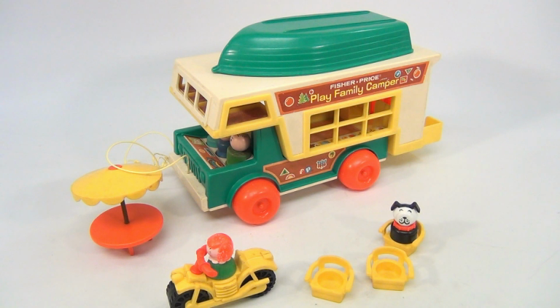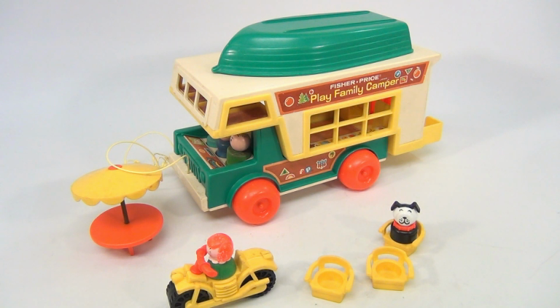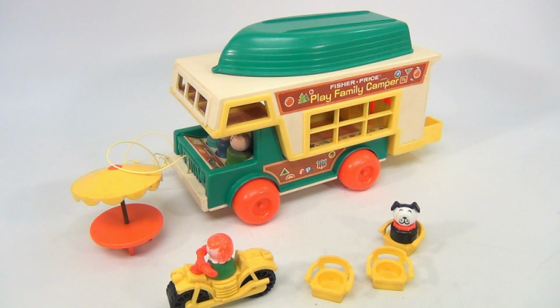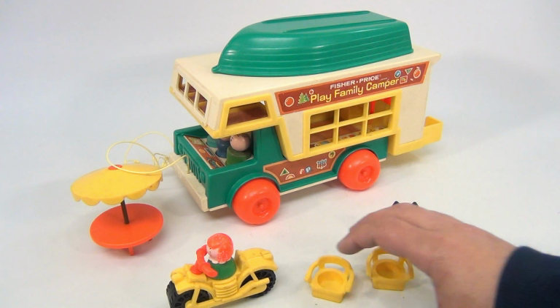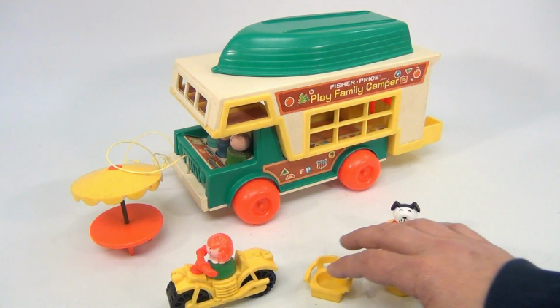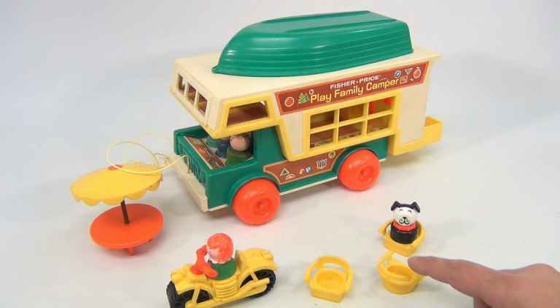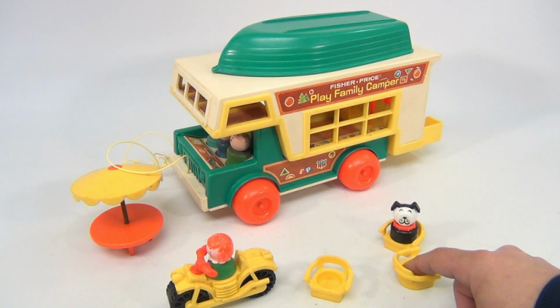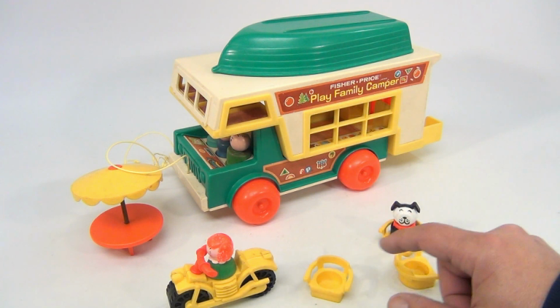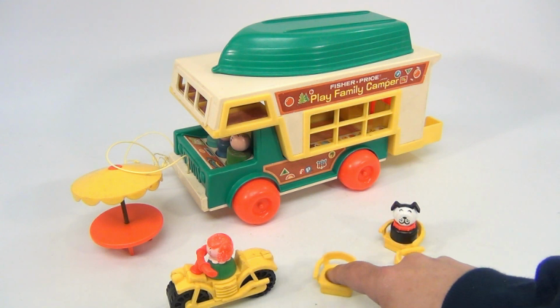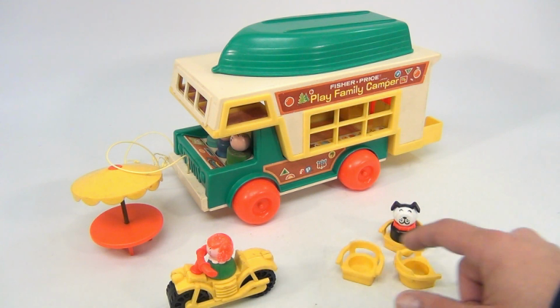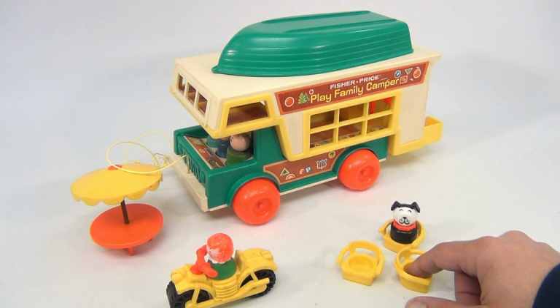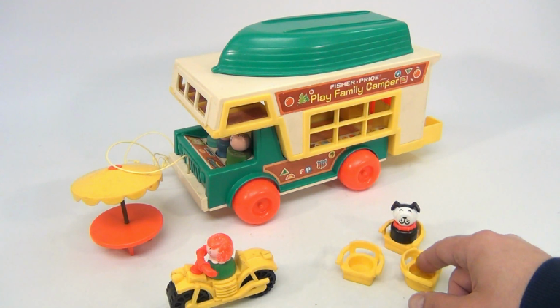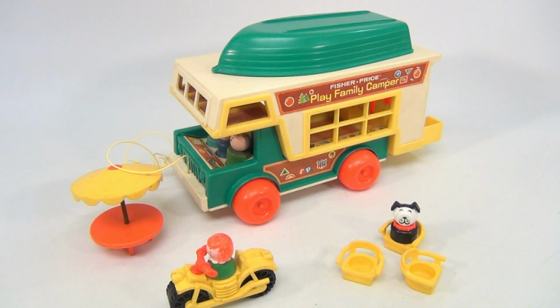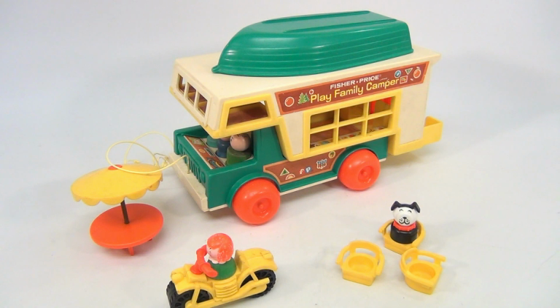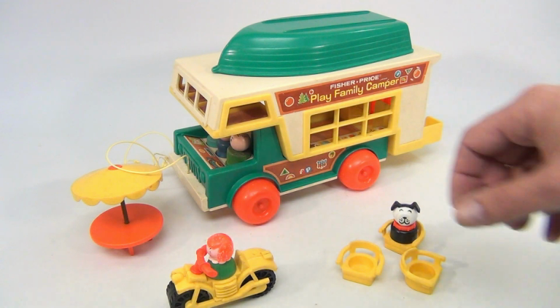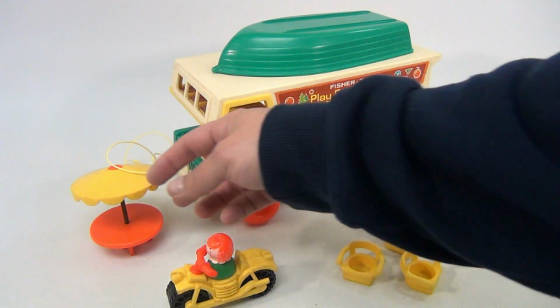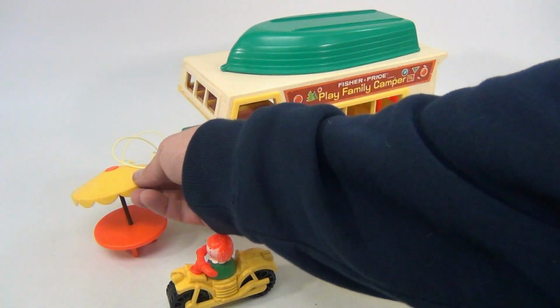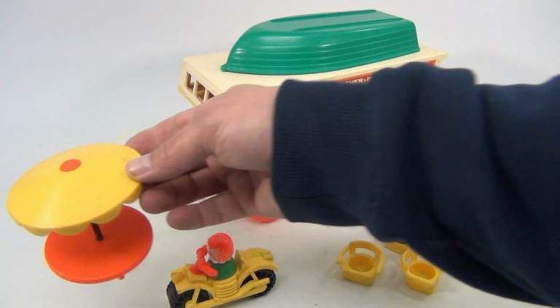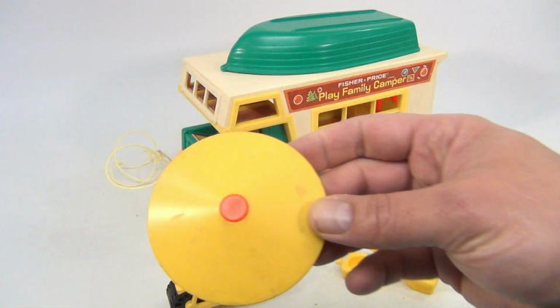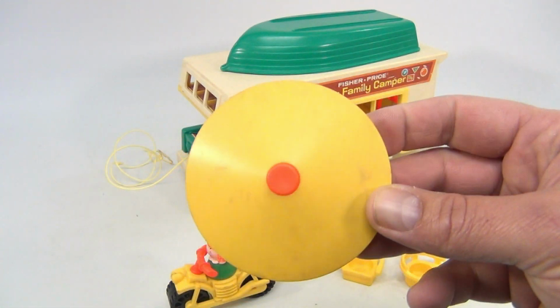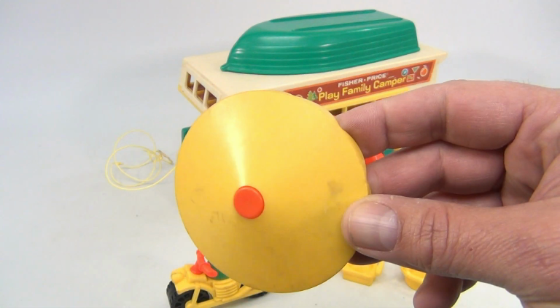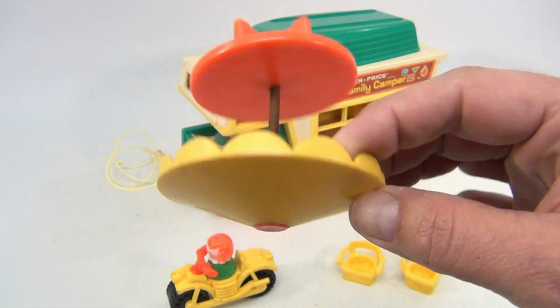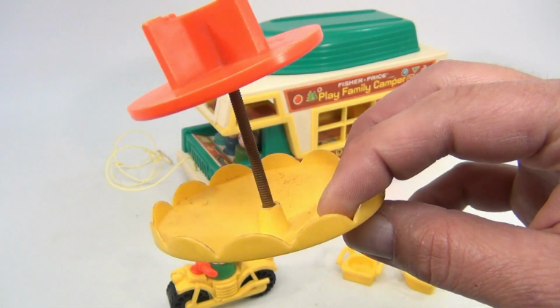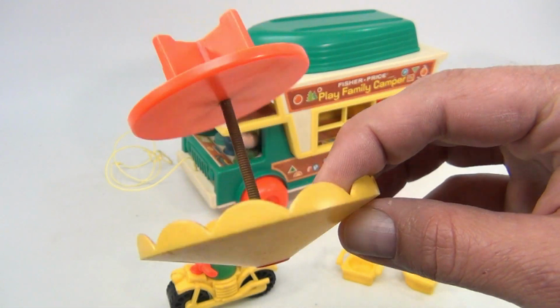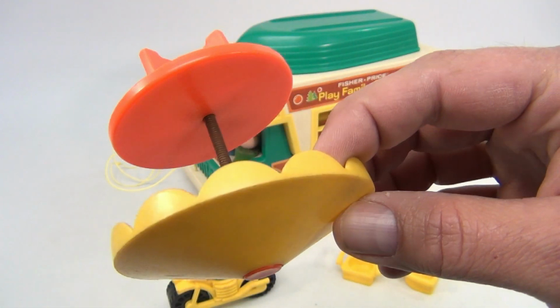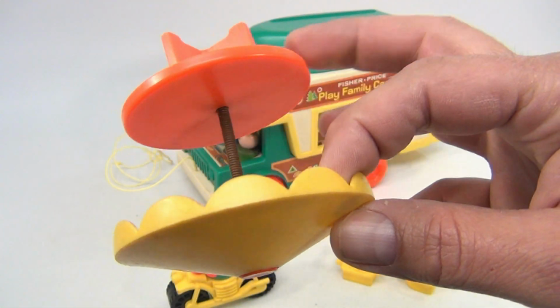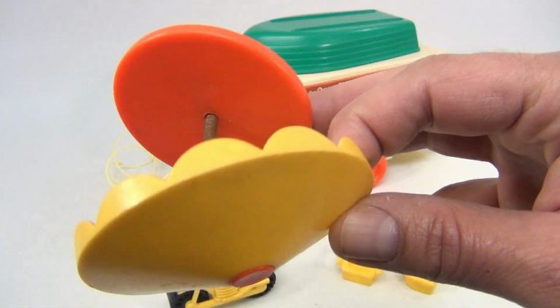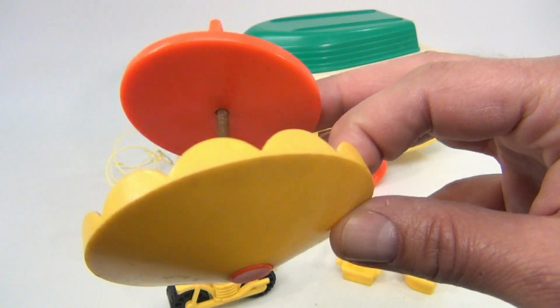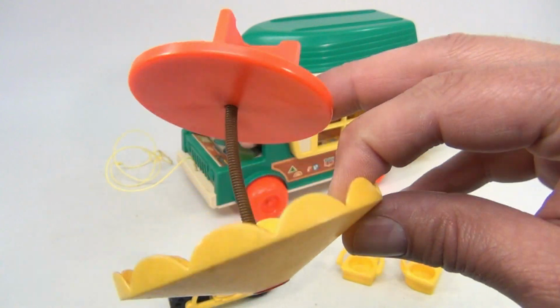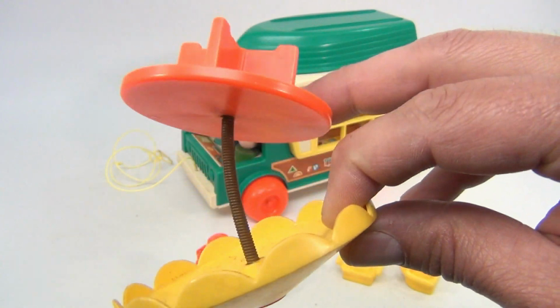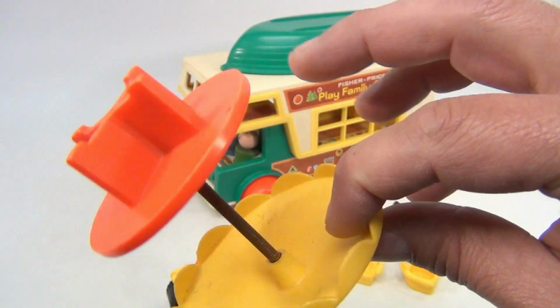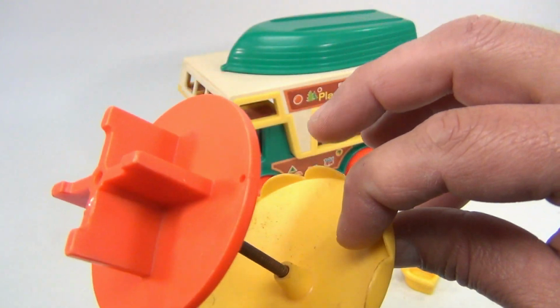We know for sure we're missing one of the chairs, but we do have the table. Let's take a look at the table — it's a little dirty, we haven't done any cleaning. It's a little crooked with the spring and a little rusted in there.